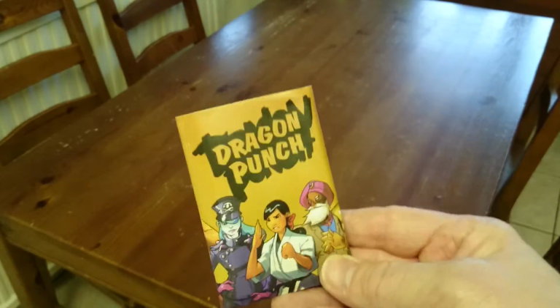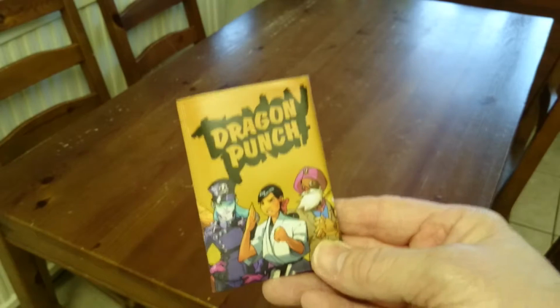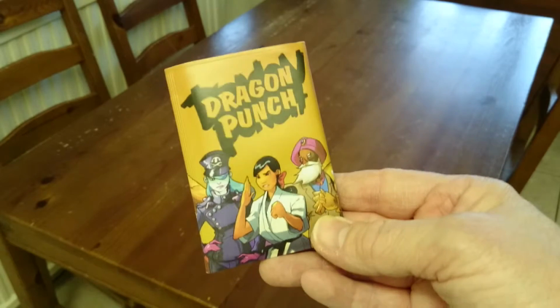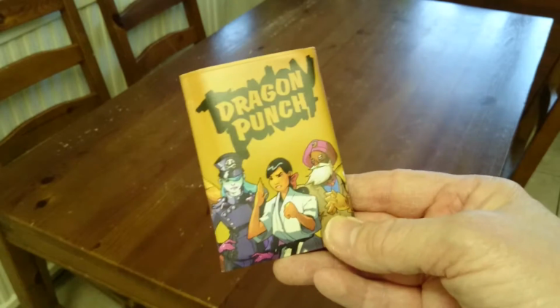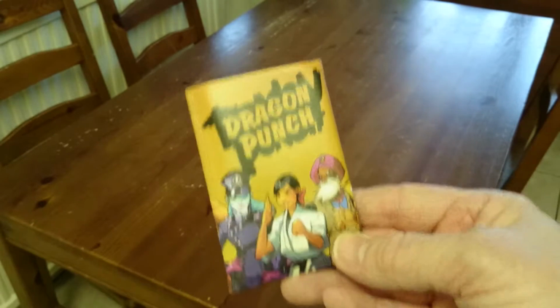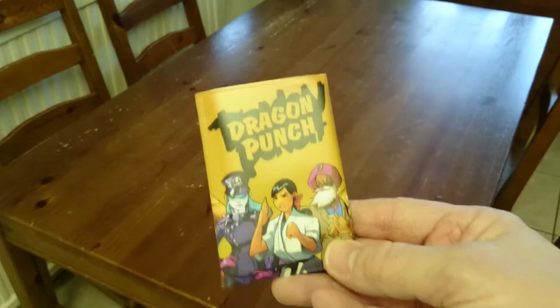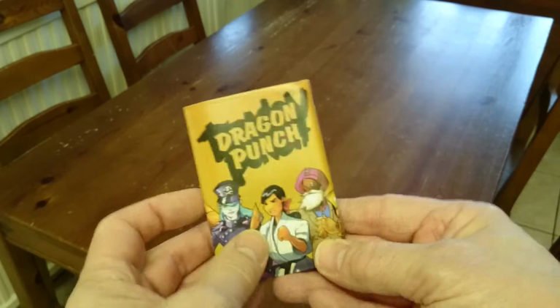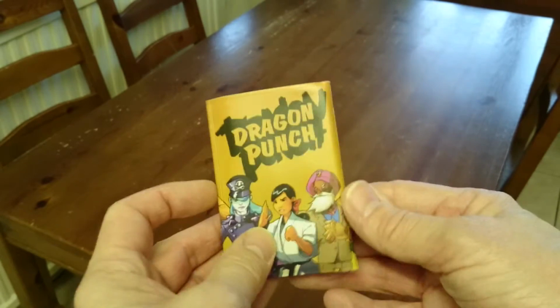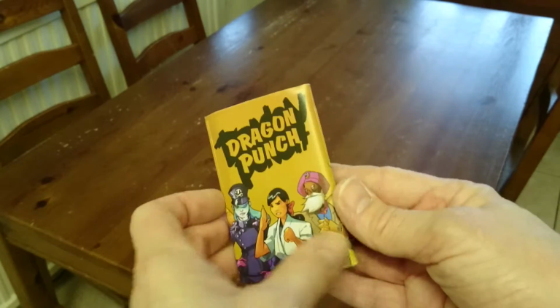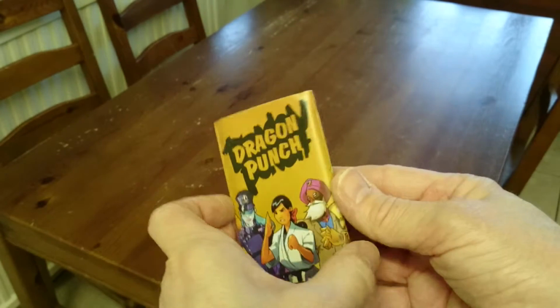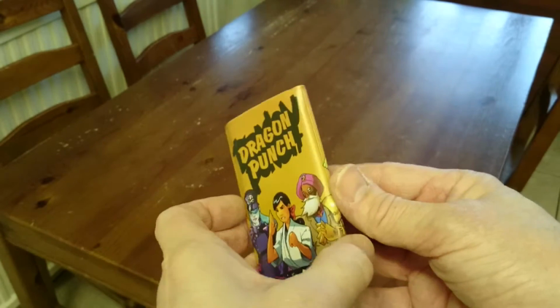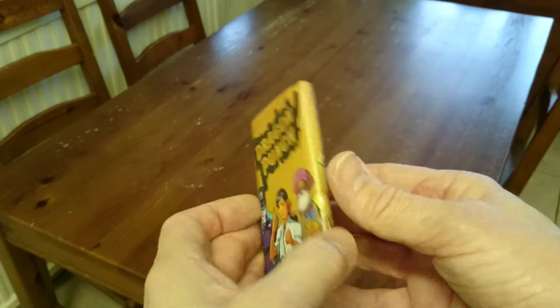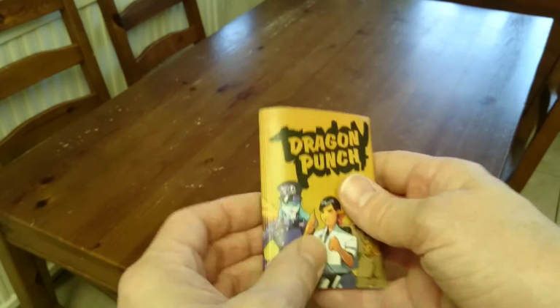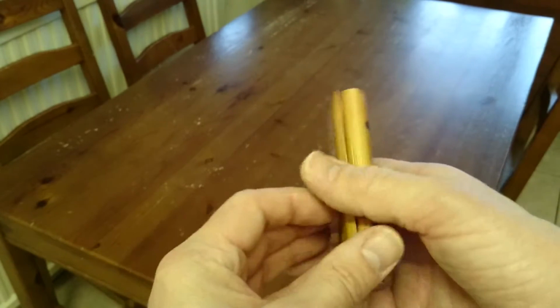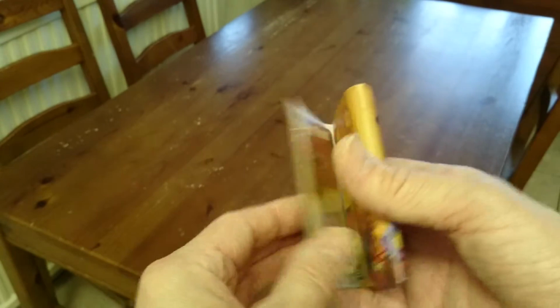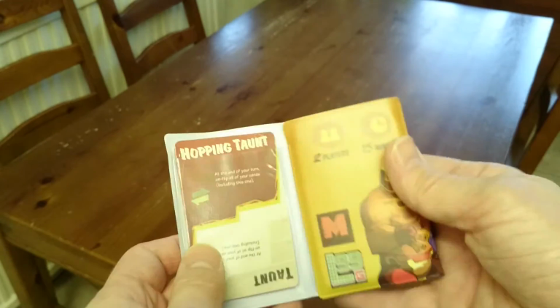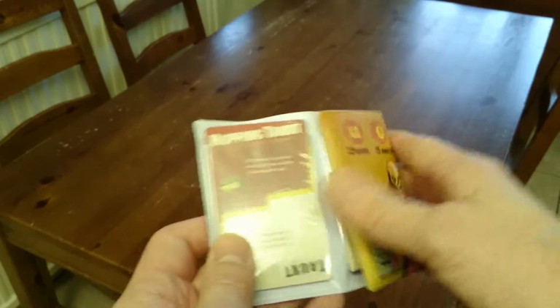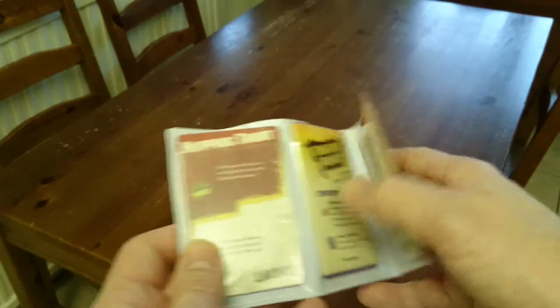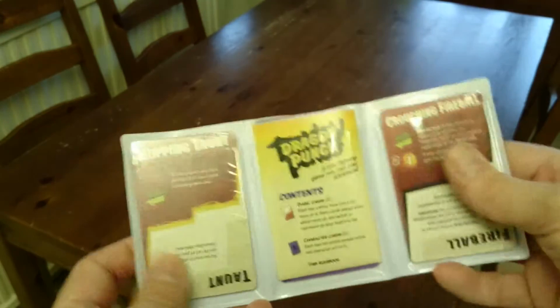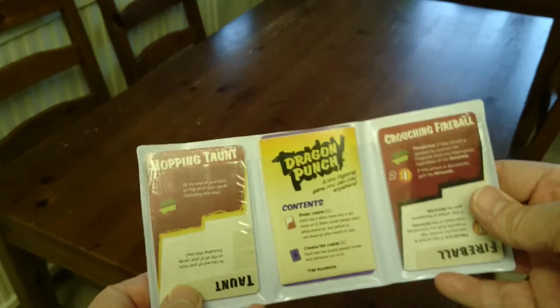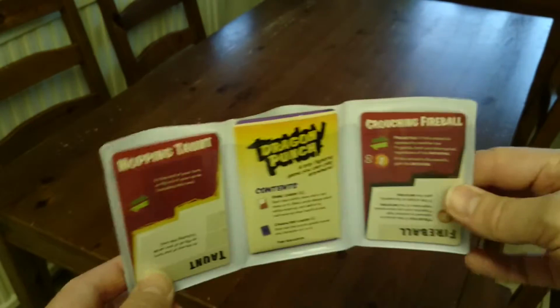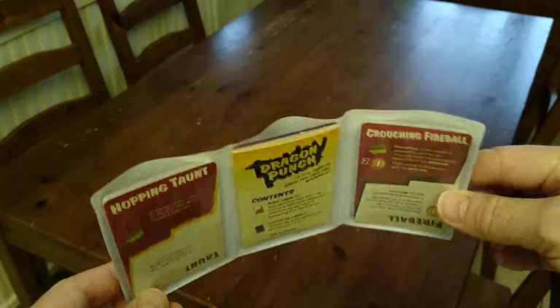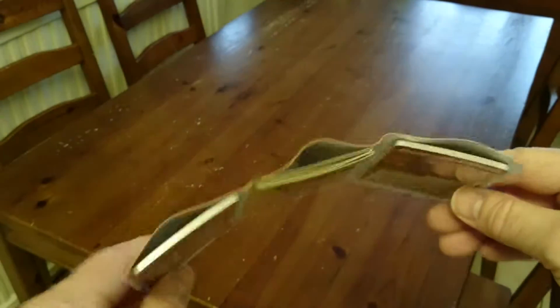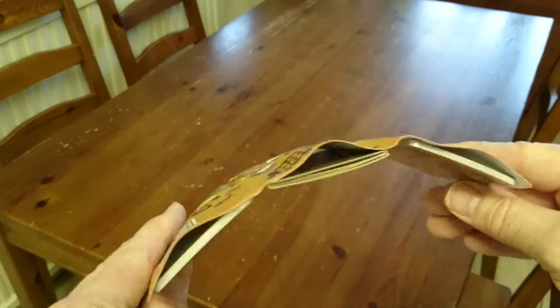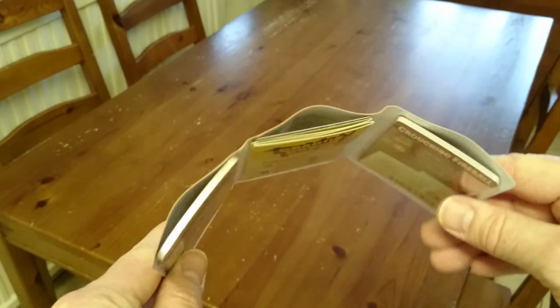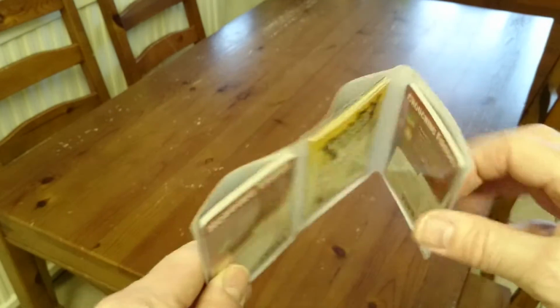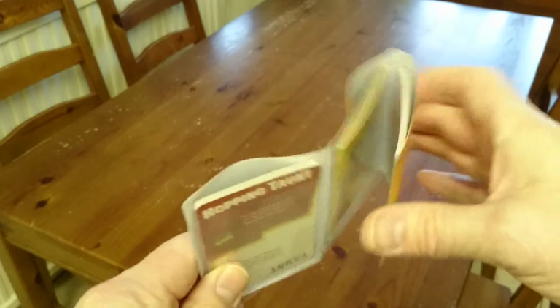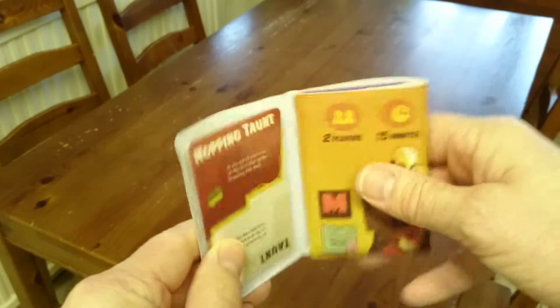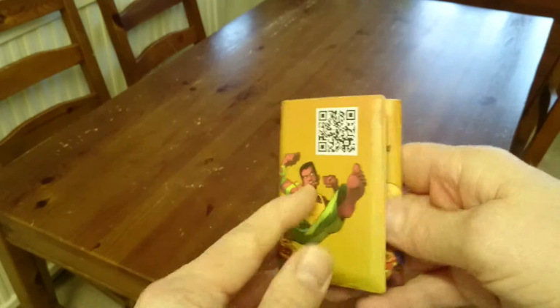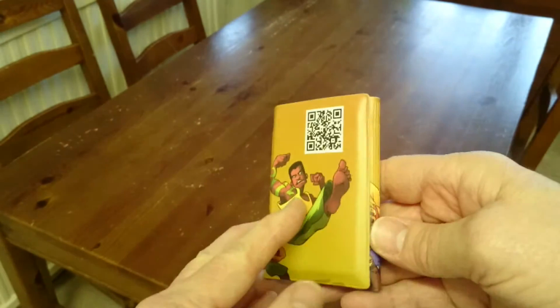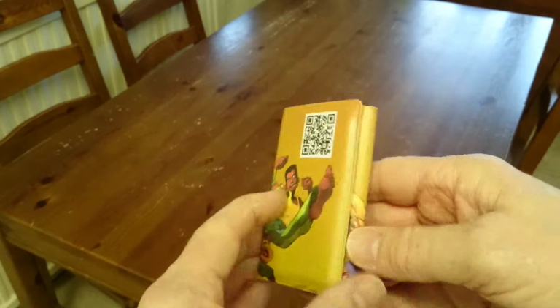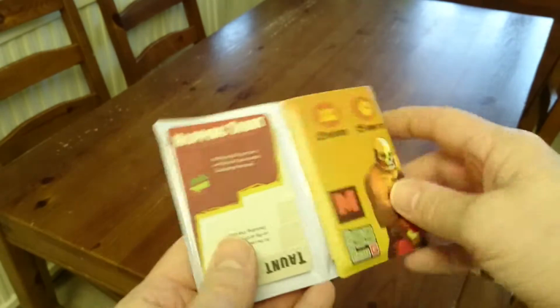It comes in this tiny little plastic wallet. There is no box for this game — it's just a plastic wallet. It looks like a credit card type thing, folds in two places, a trifold type thing.